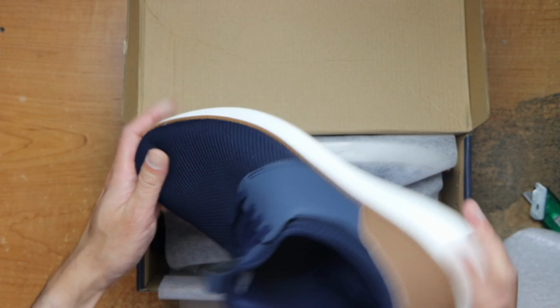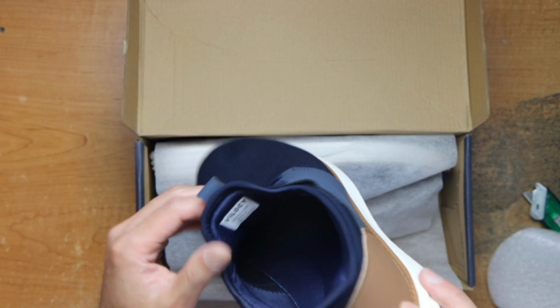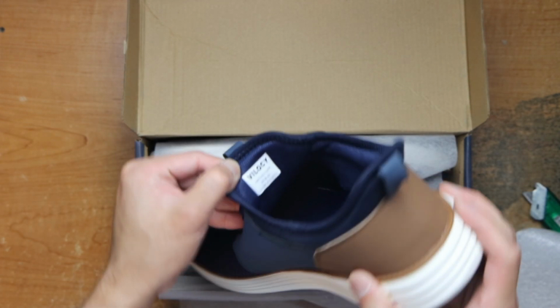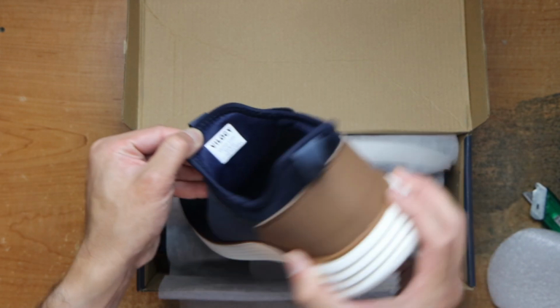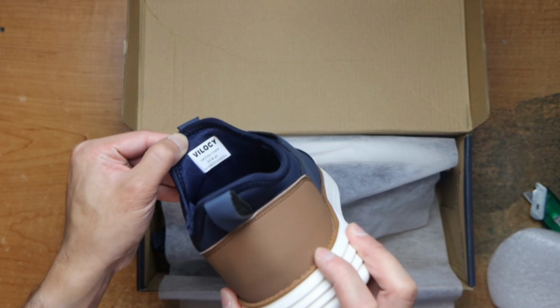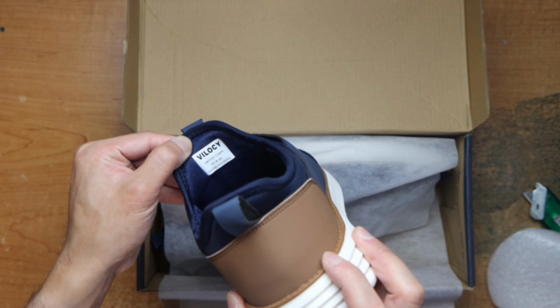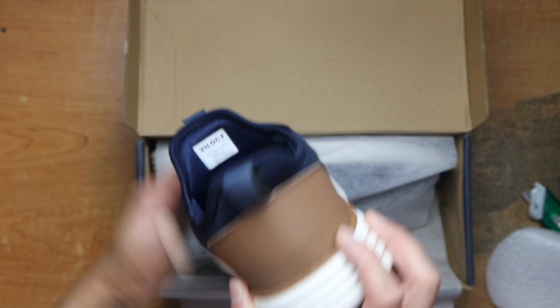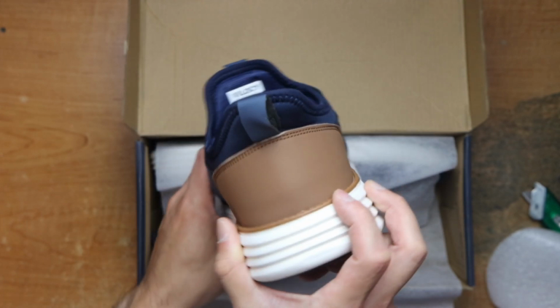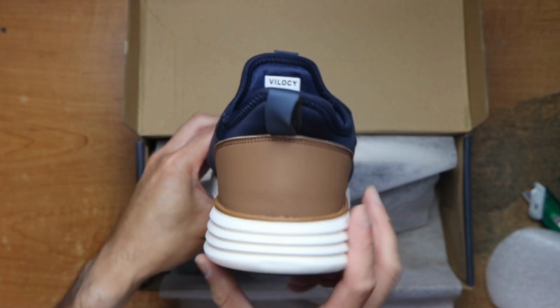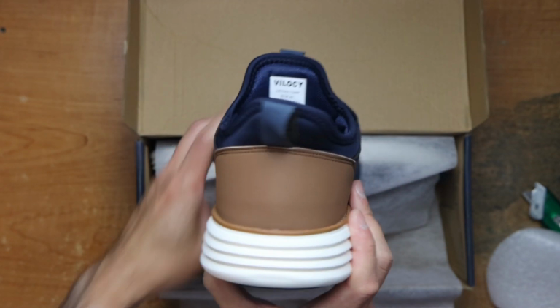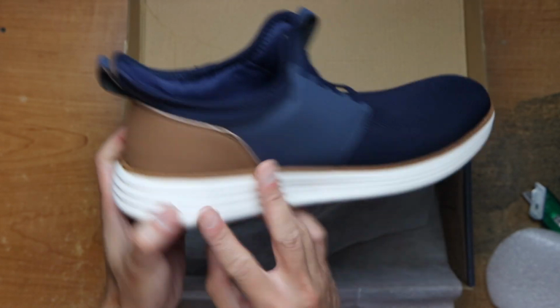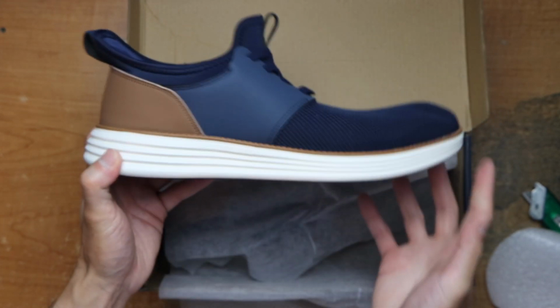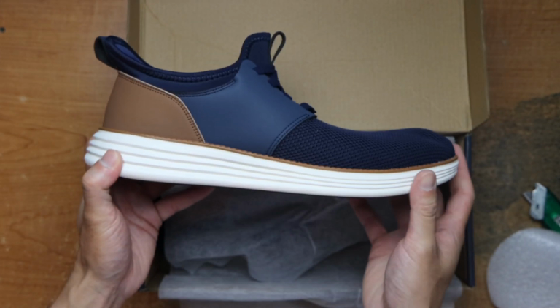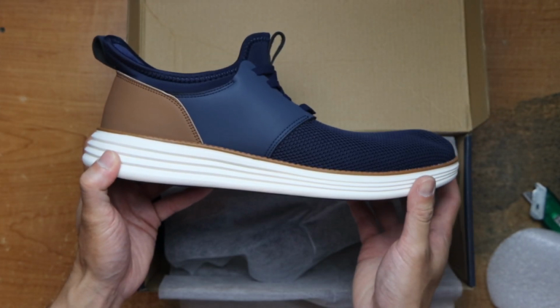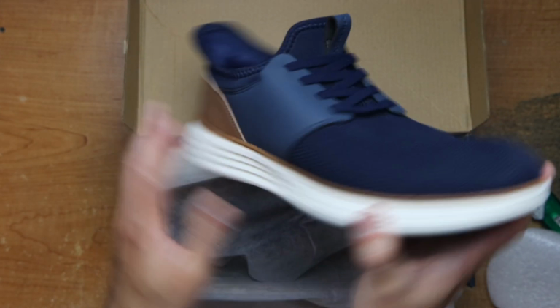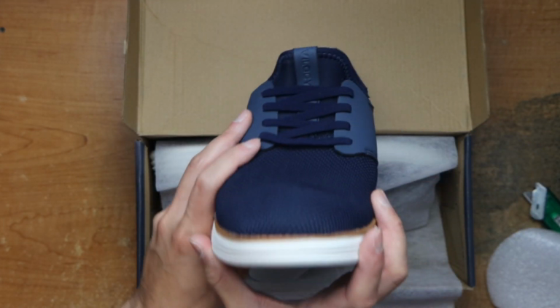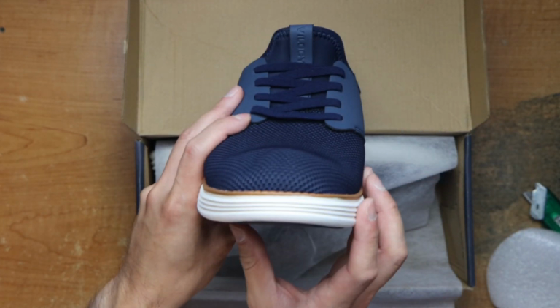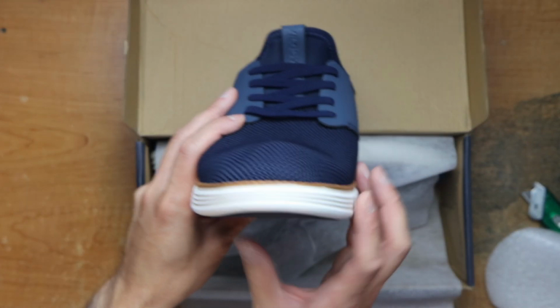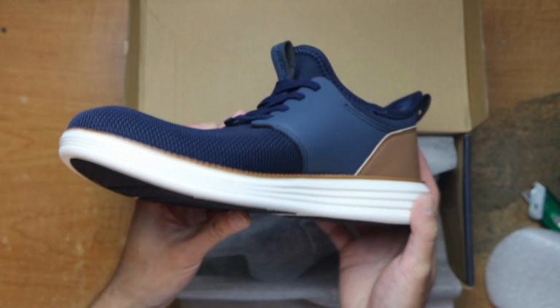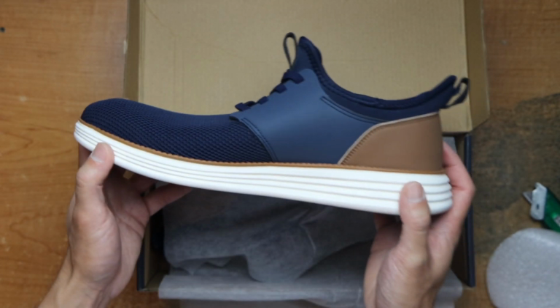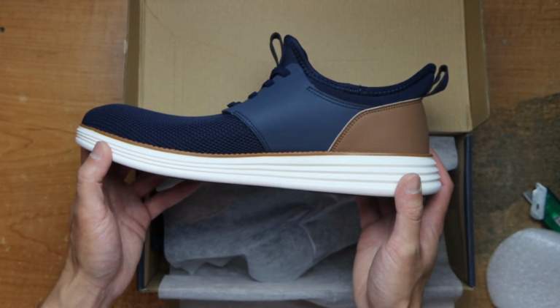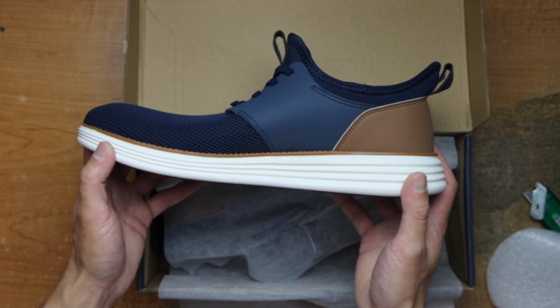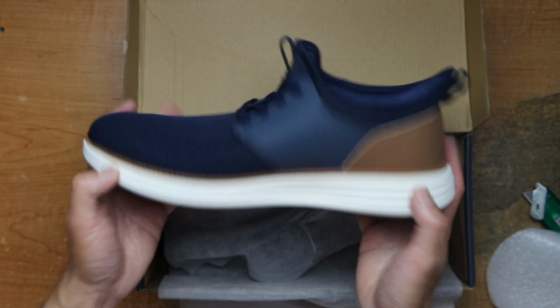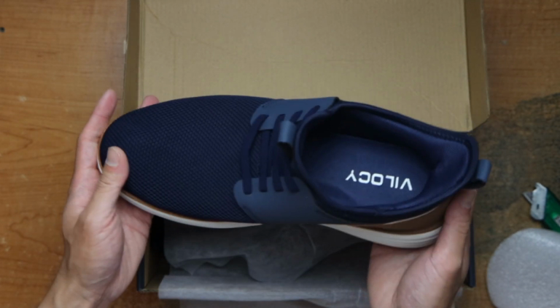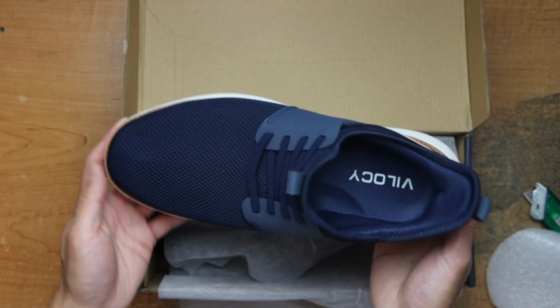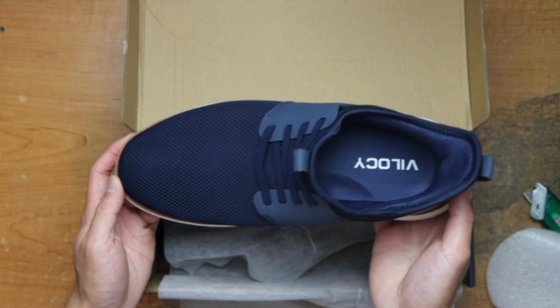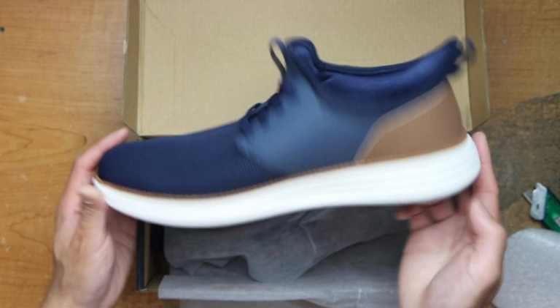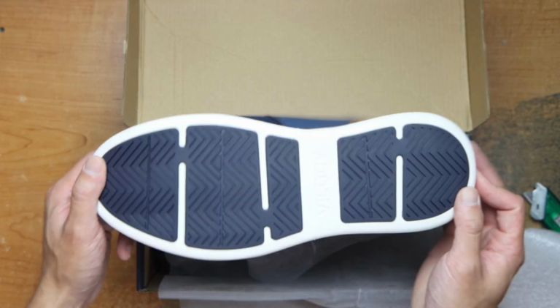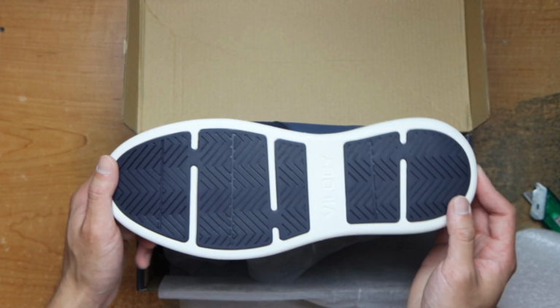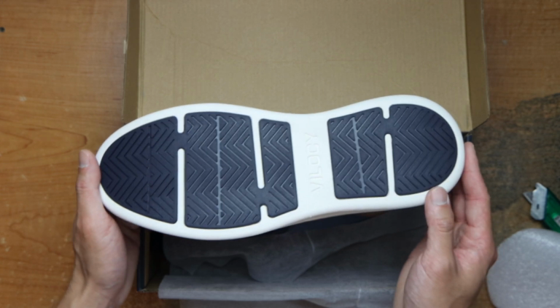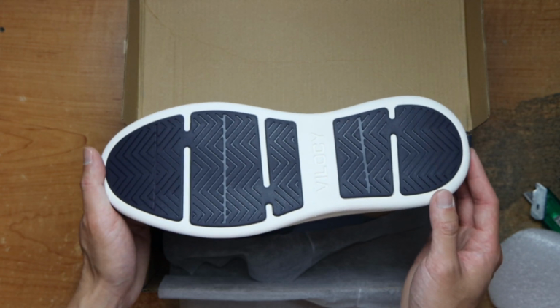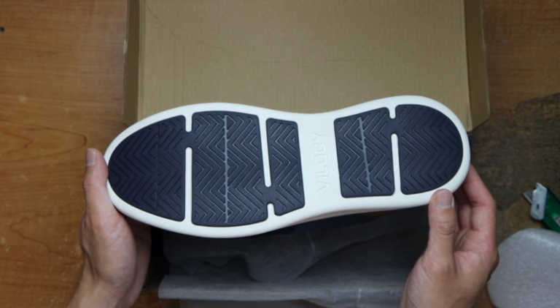Back of the shoe, and the back. Other side. Top and bottom. So yep, that's it.